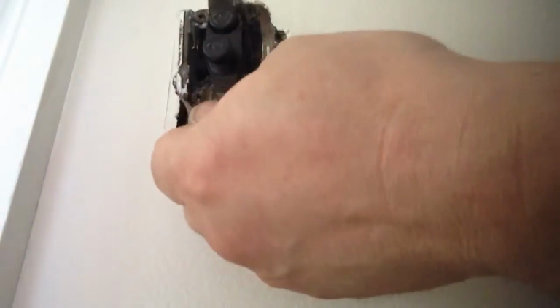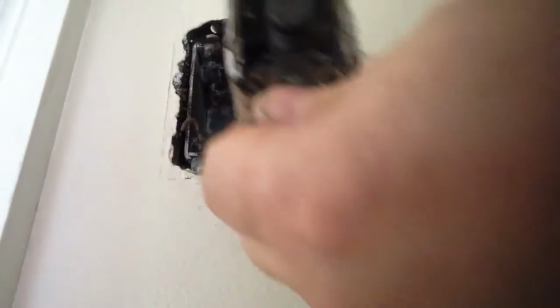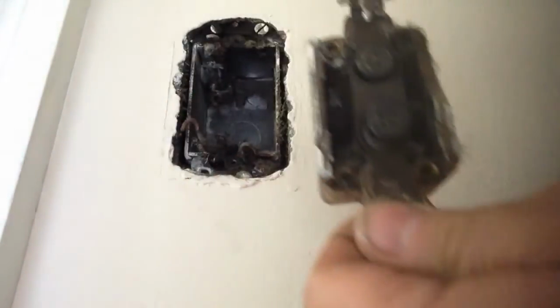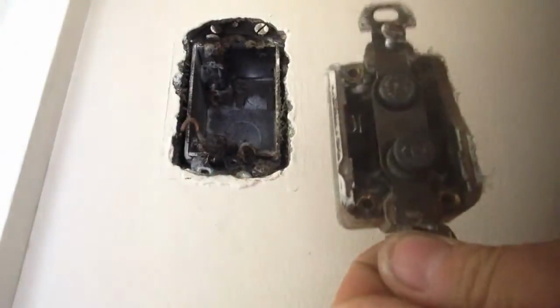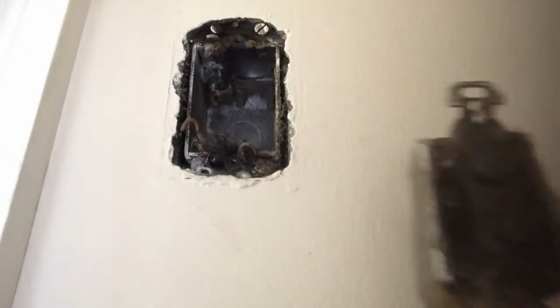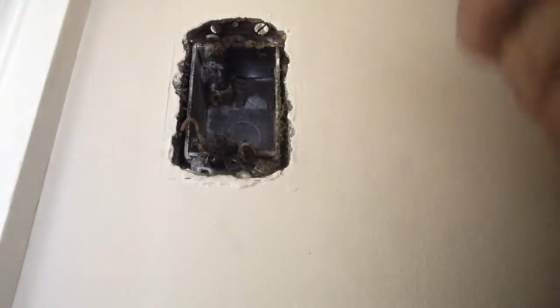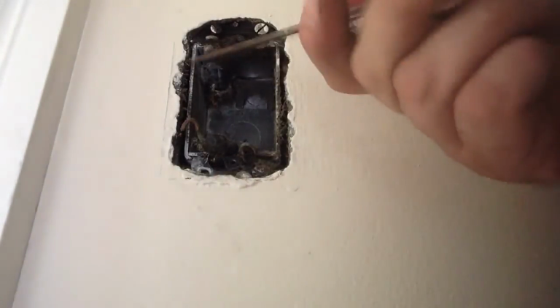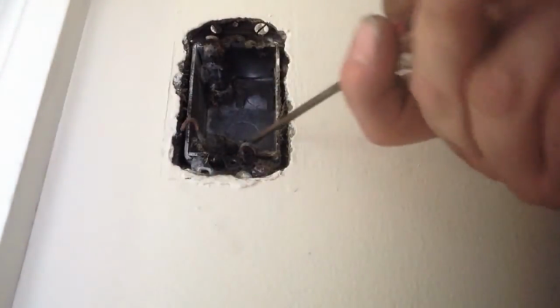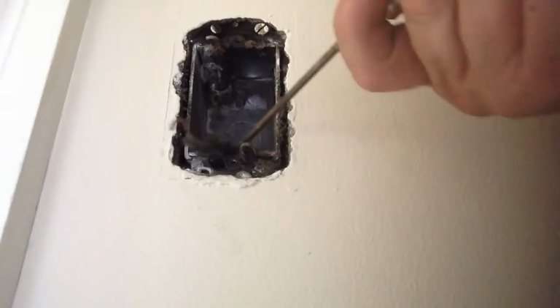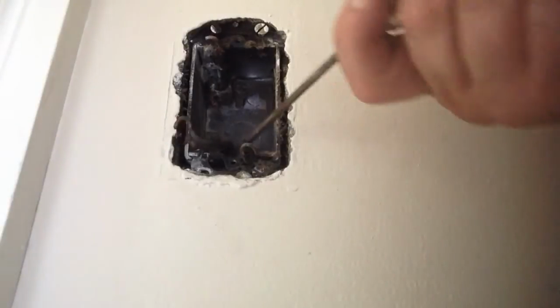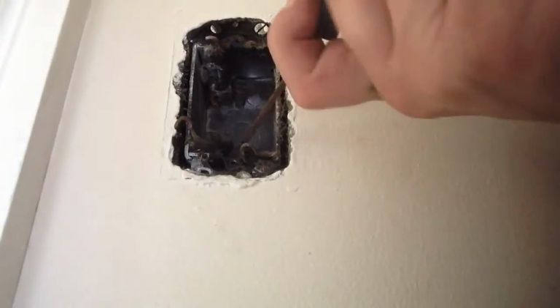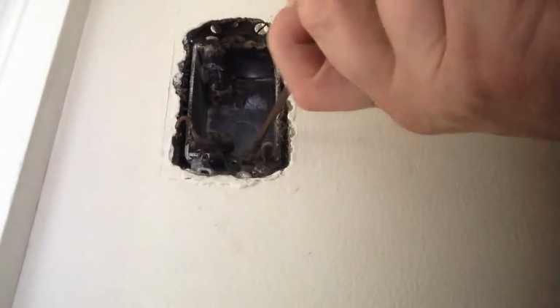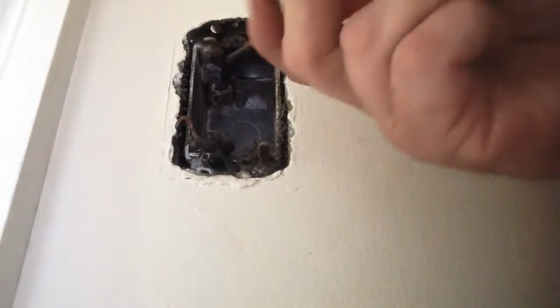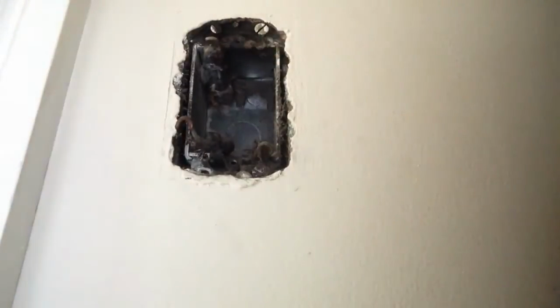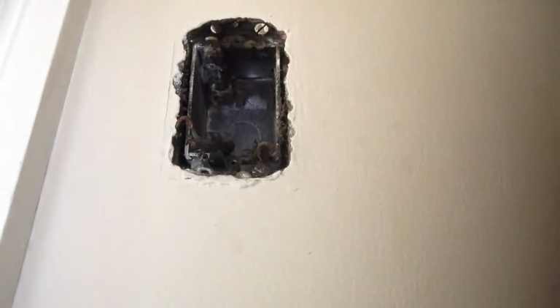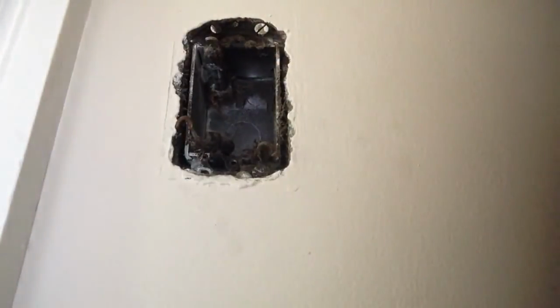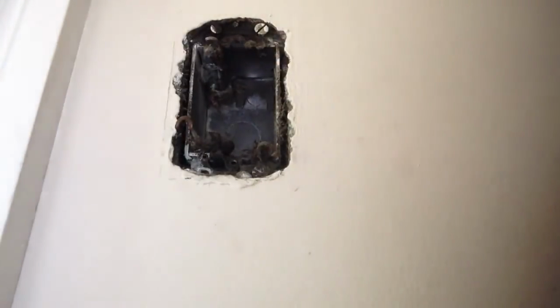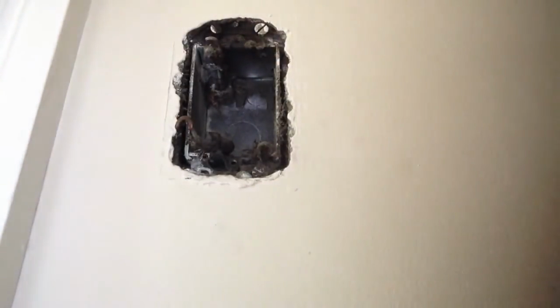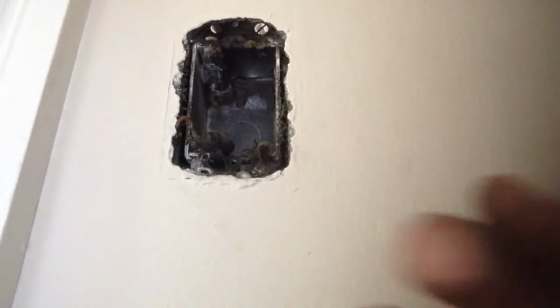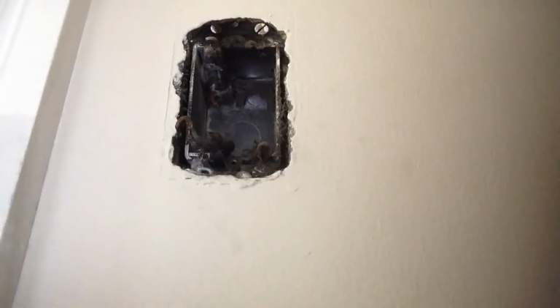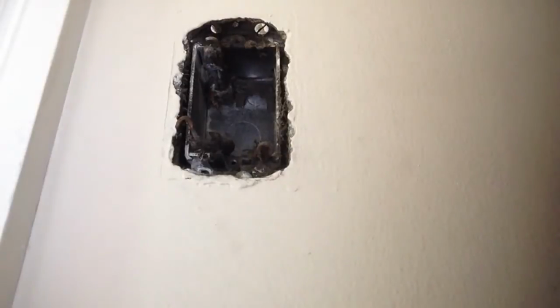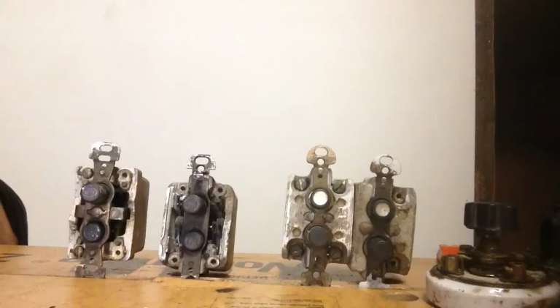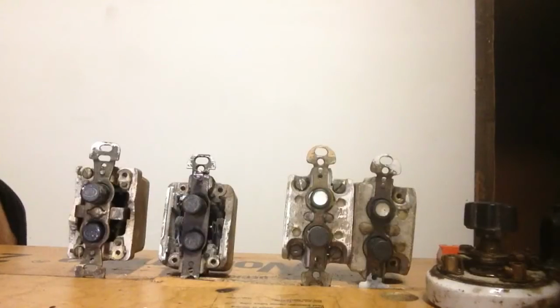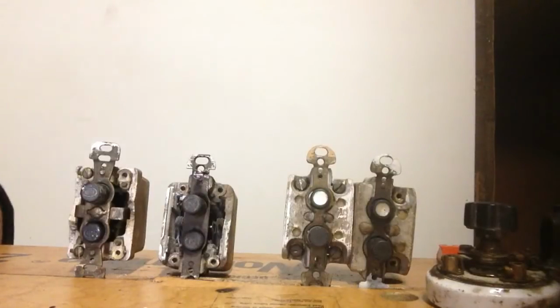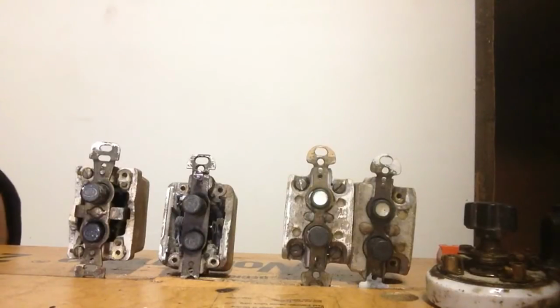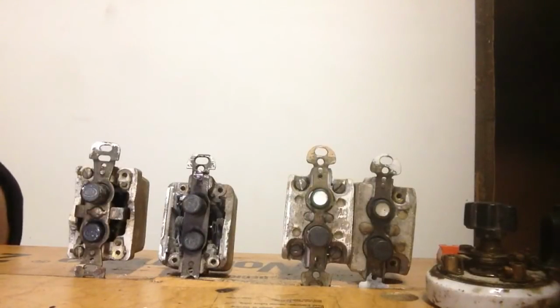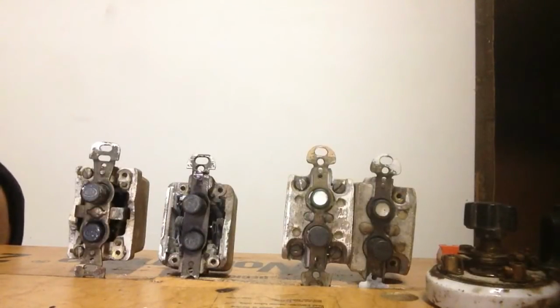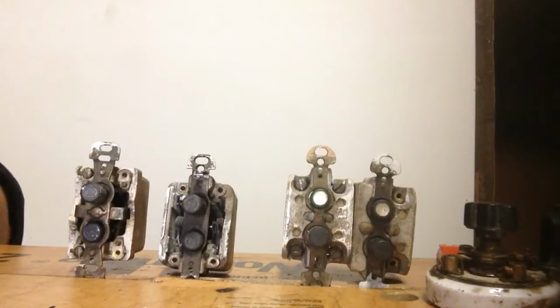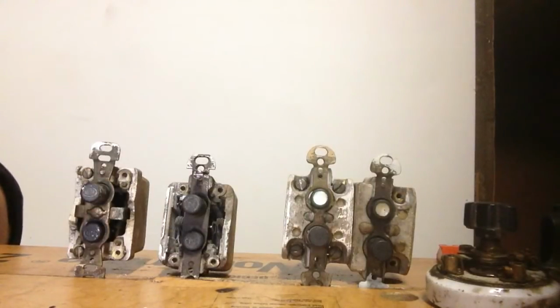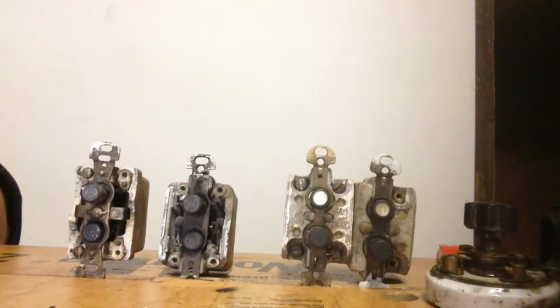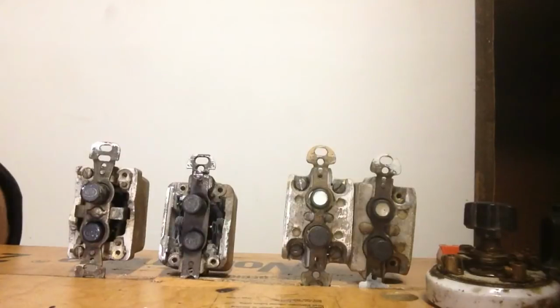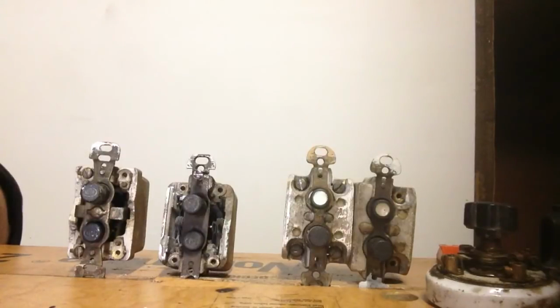Our switch comes right out and we have three wires in there.